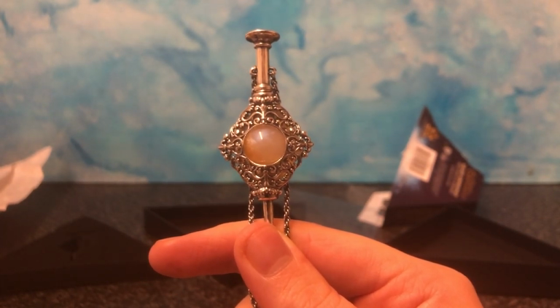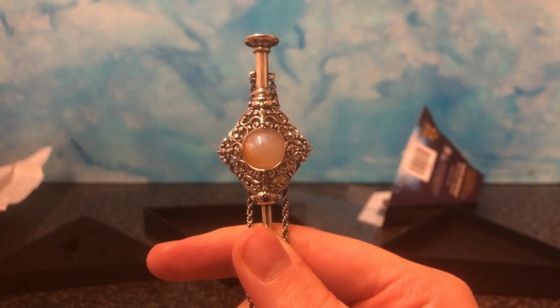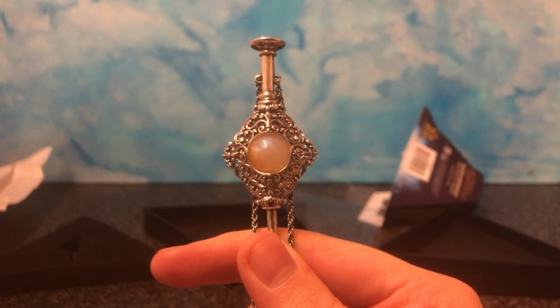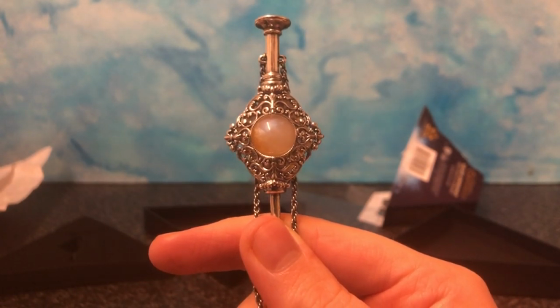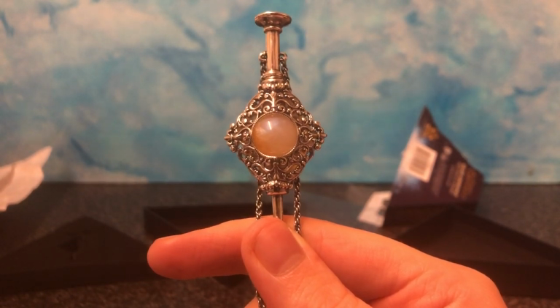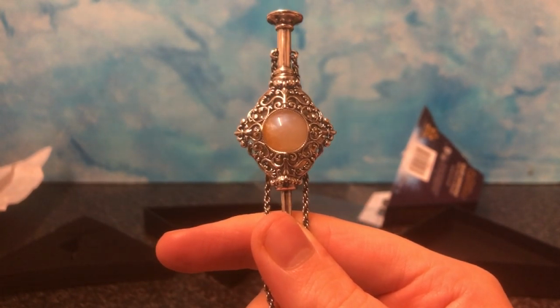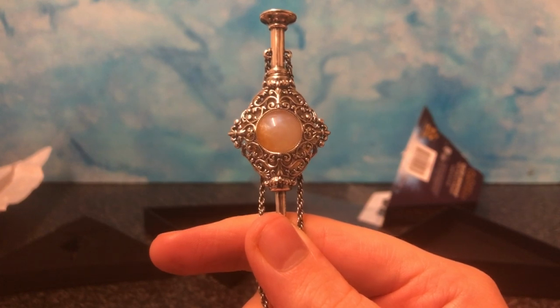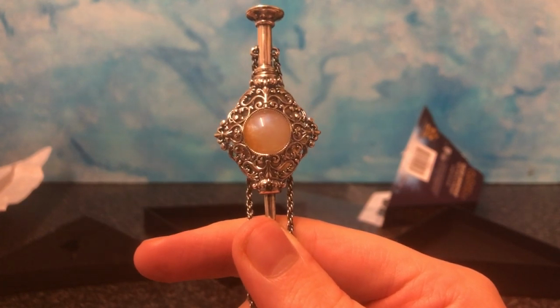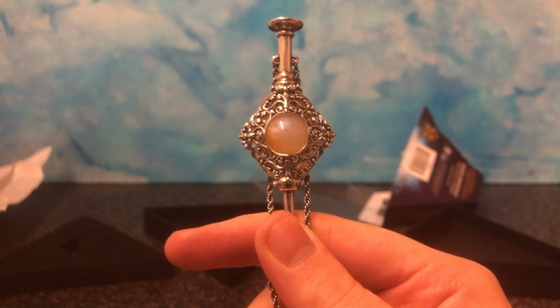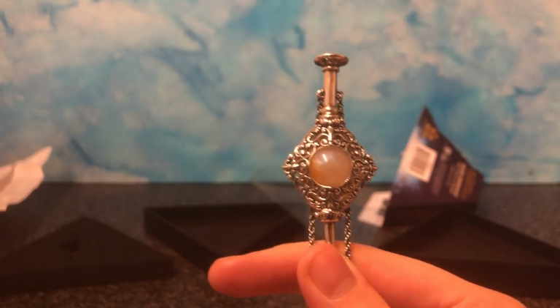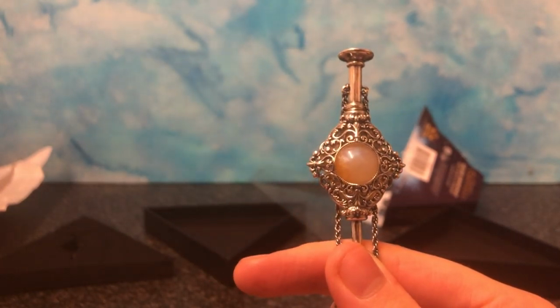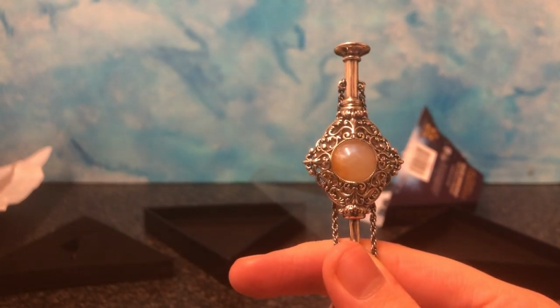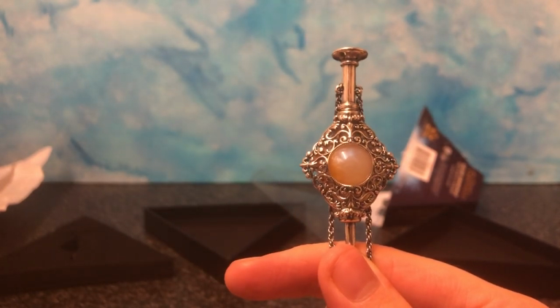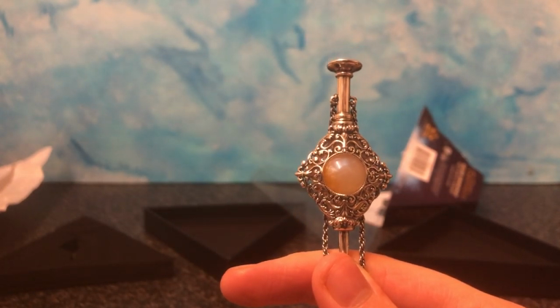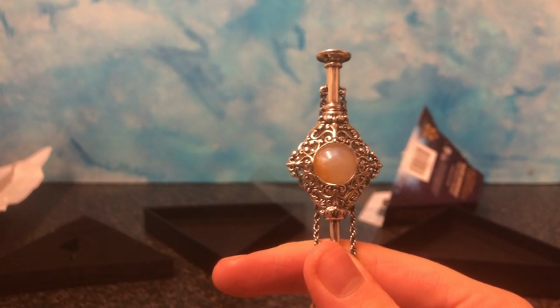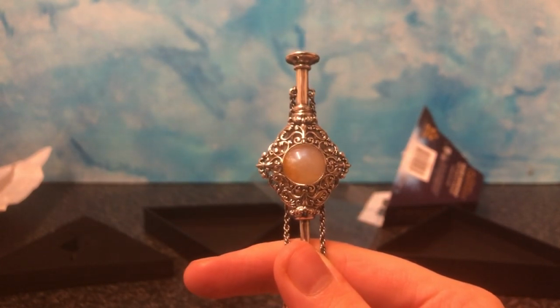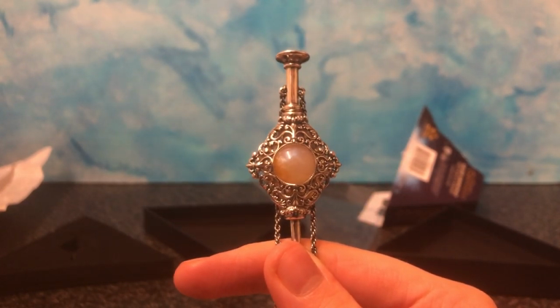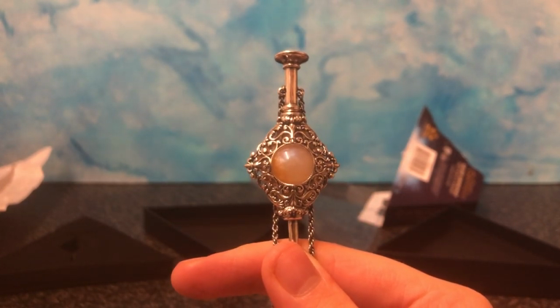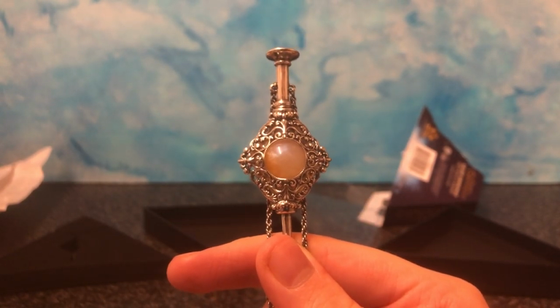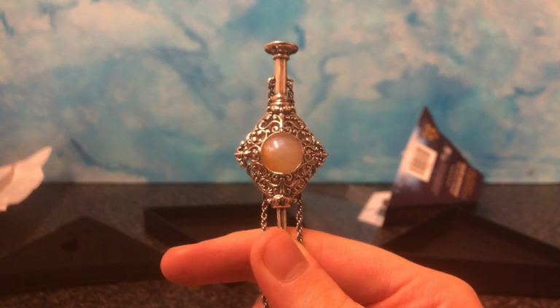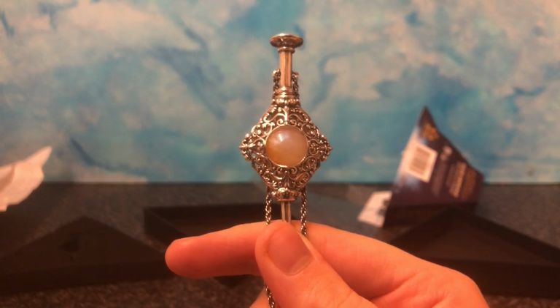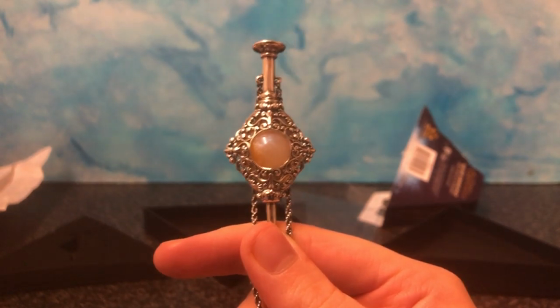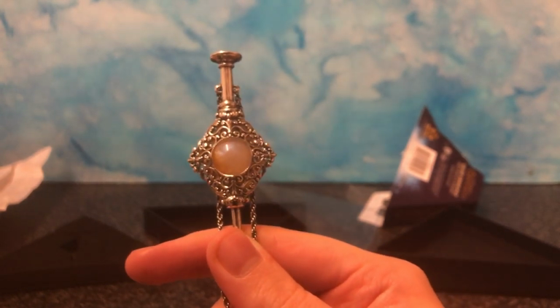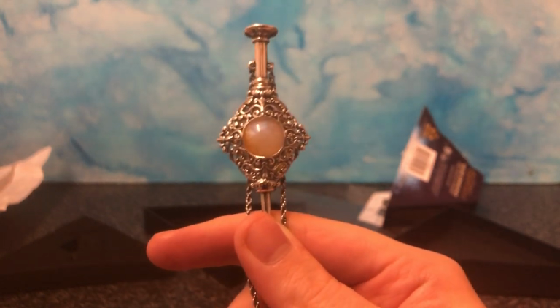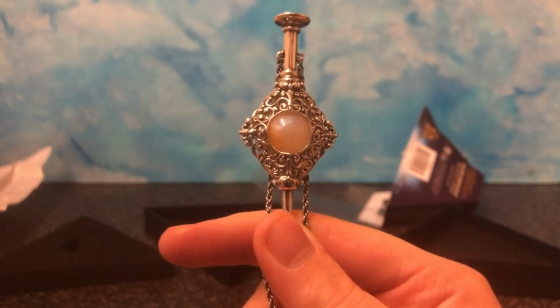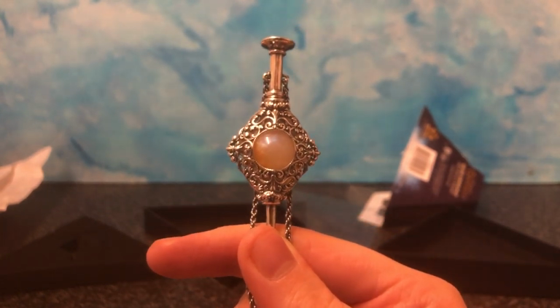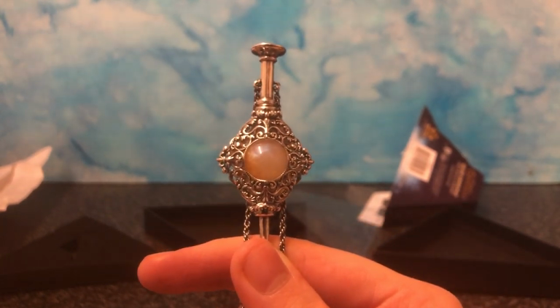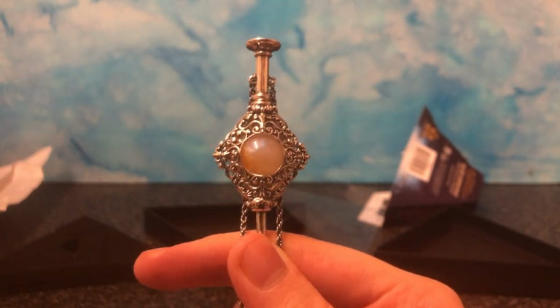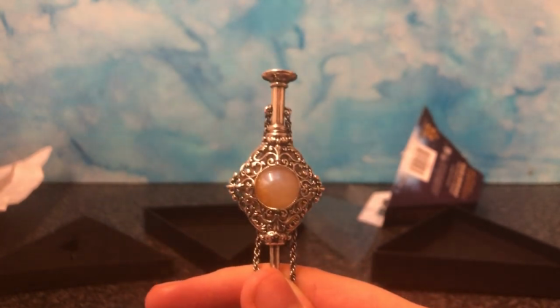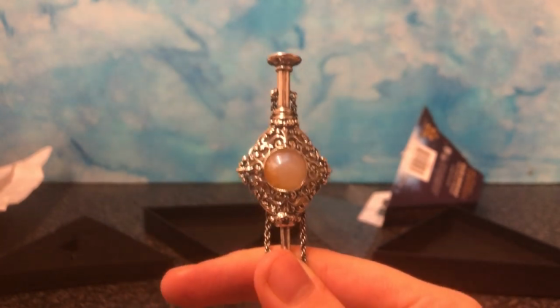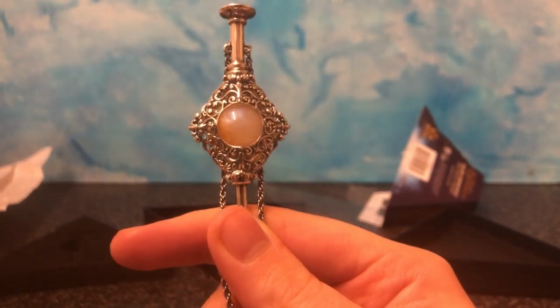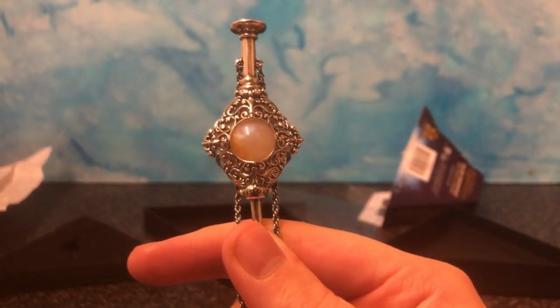I think I know why, though. I'll go into the spoilers now. If you haven't seen the movie — the new Fantastic Beasts 2 movie — bye, I'll sign off here.